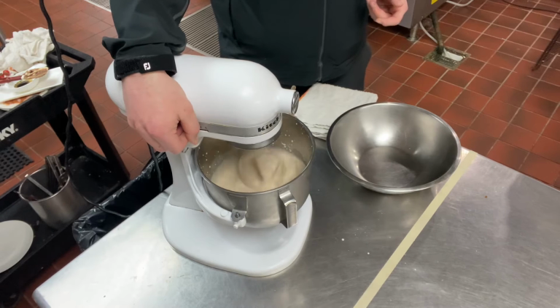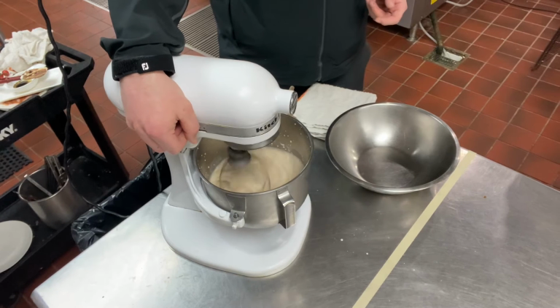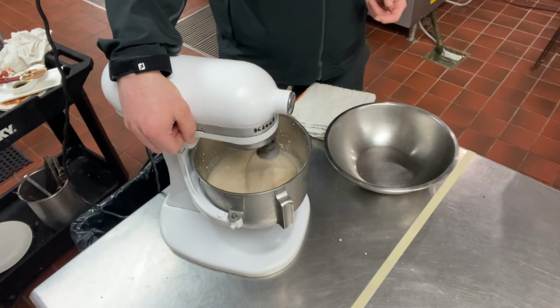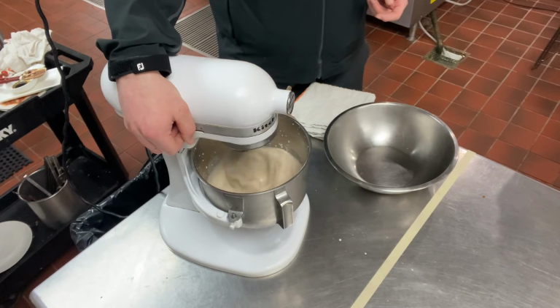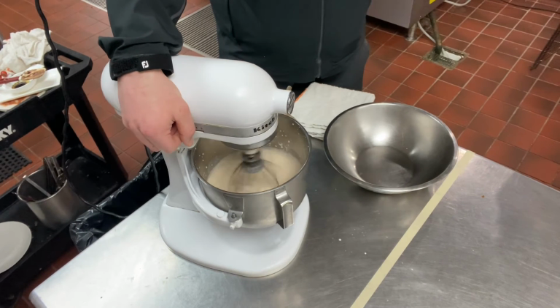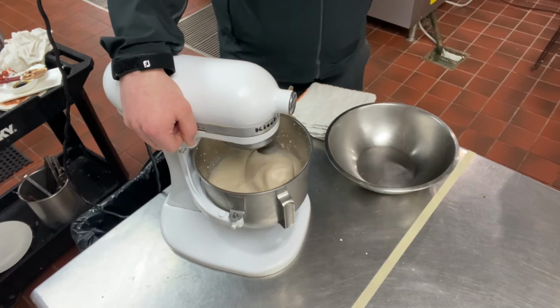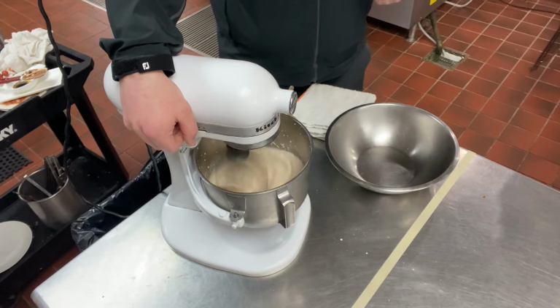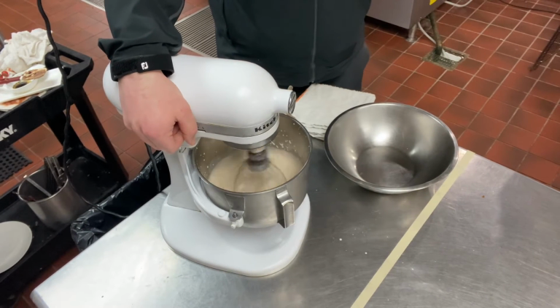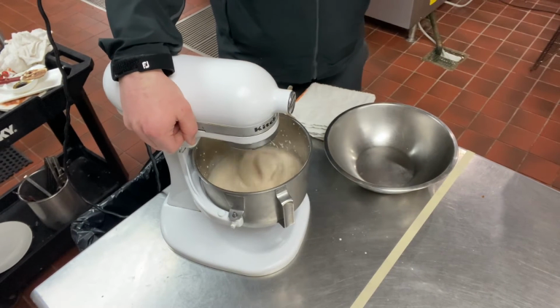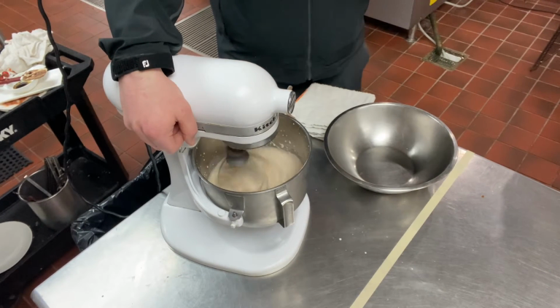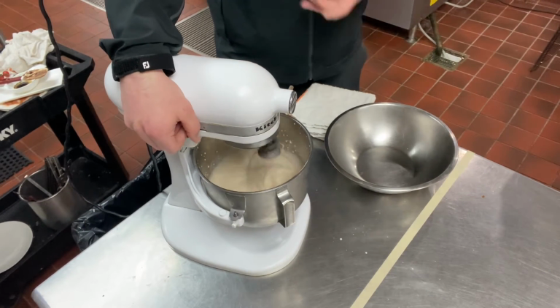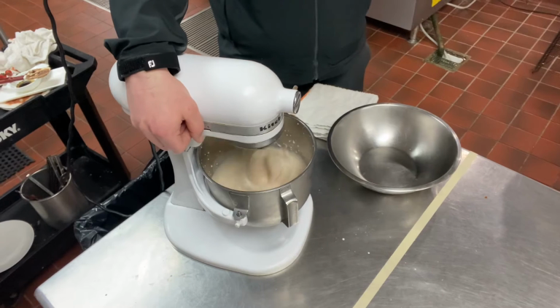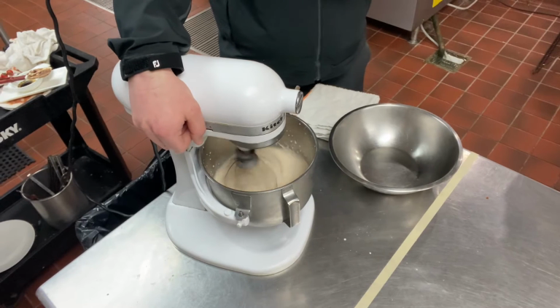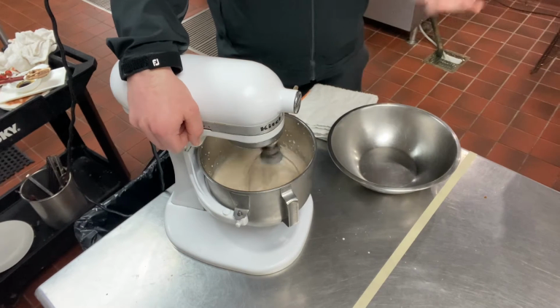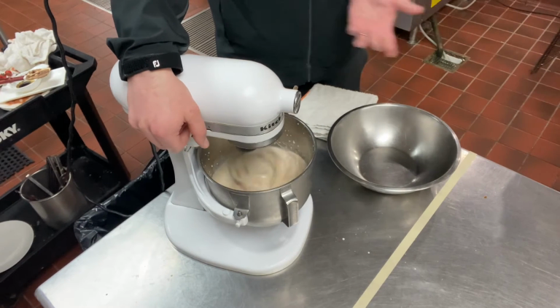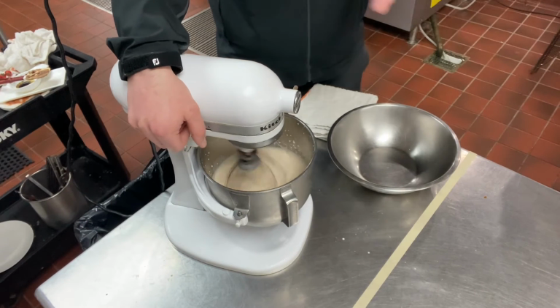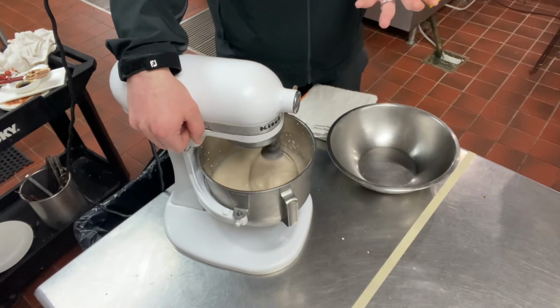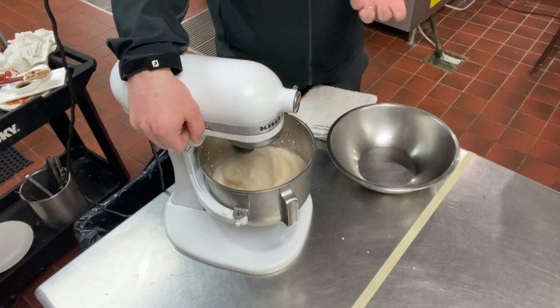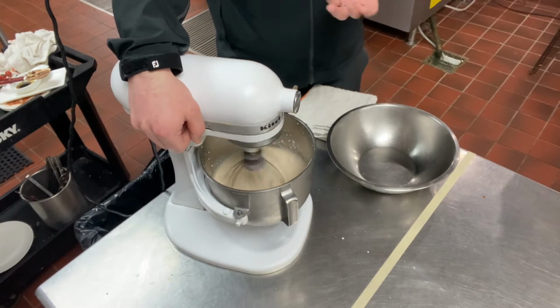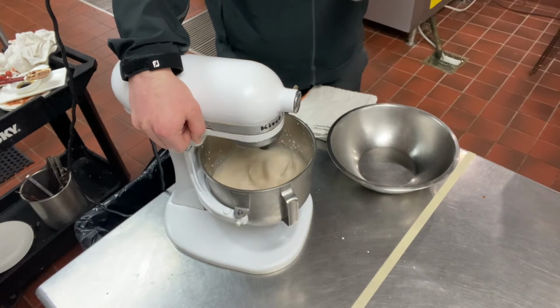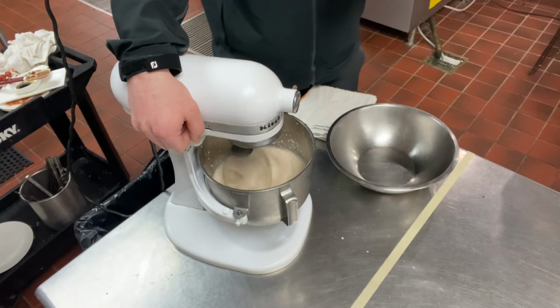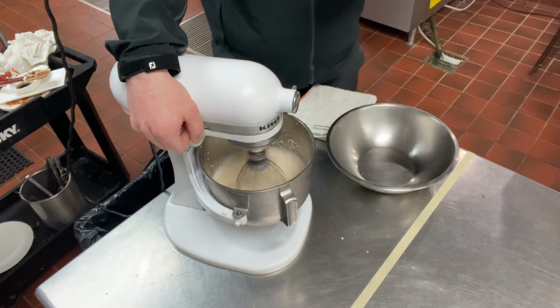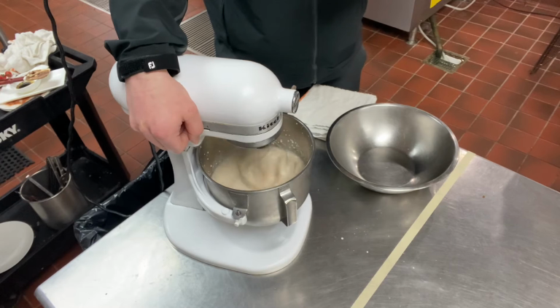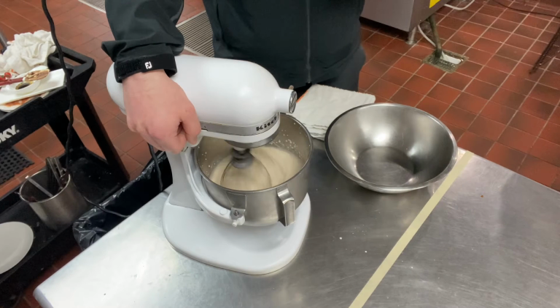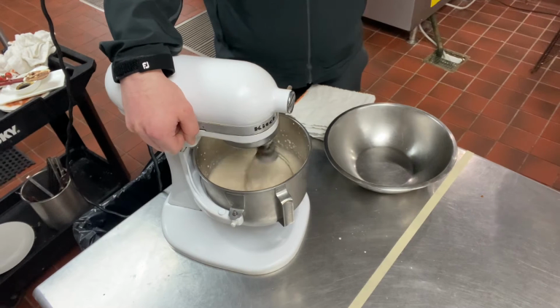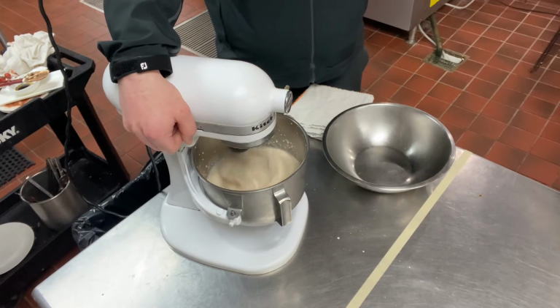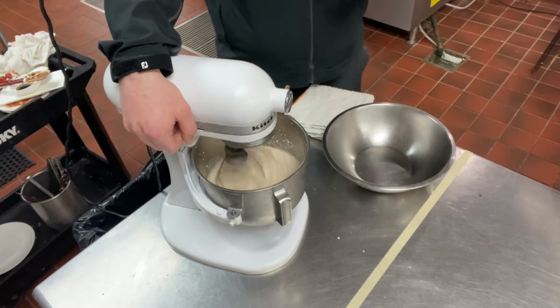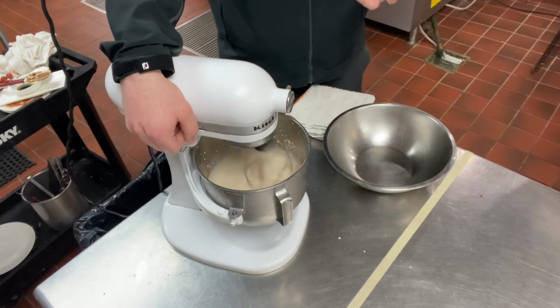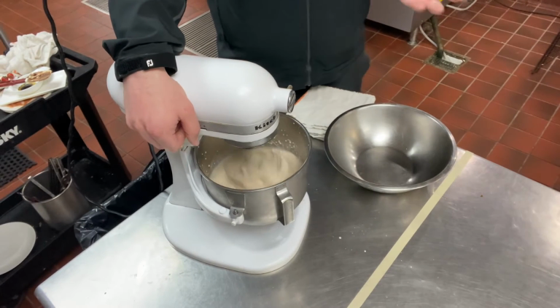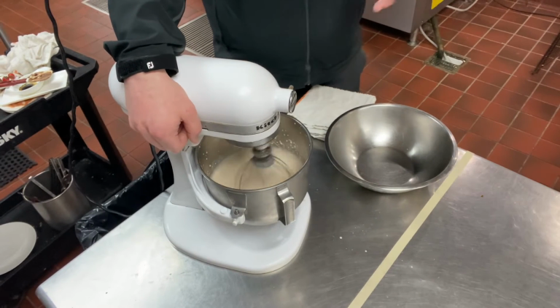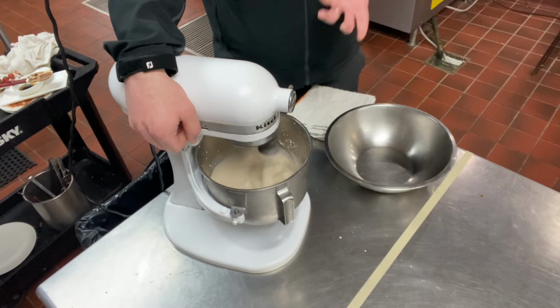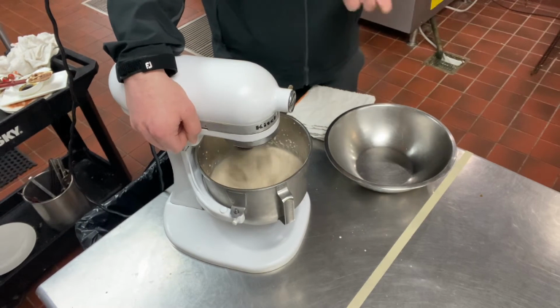As you start to incorporate more air into this, you're going to see it continue to thicken. We're incorporating air into the whipped cream — making it bigger by filling those cream molecules with air.